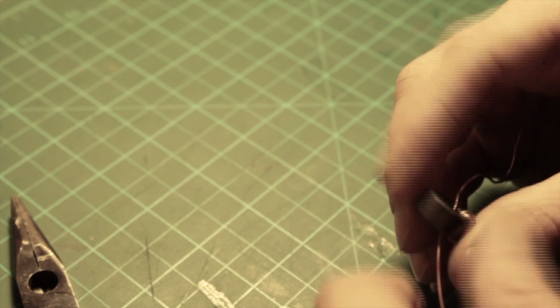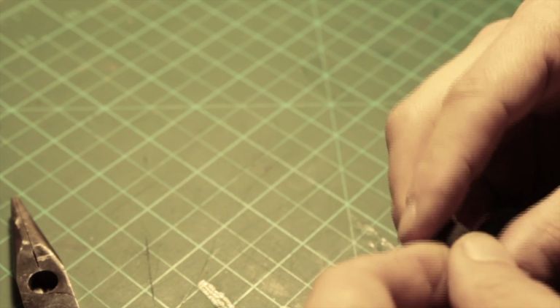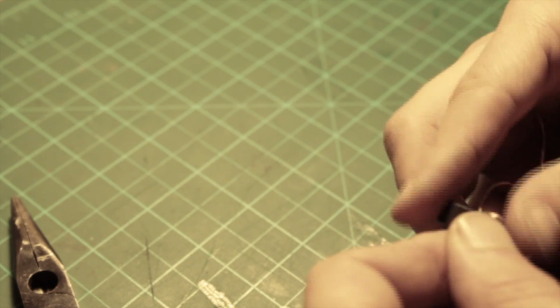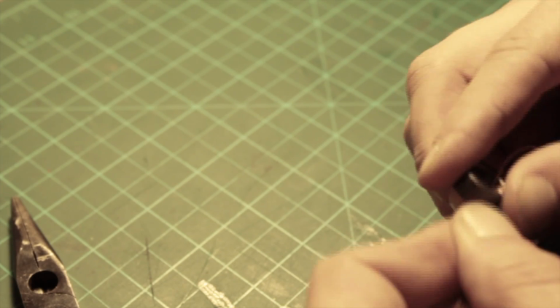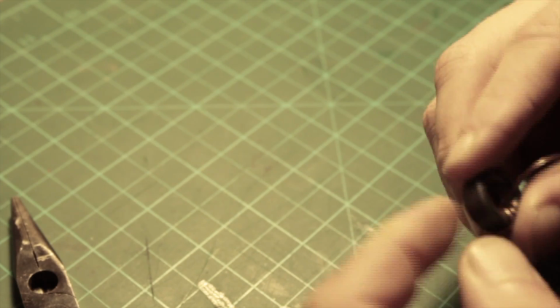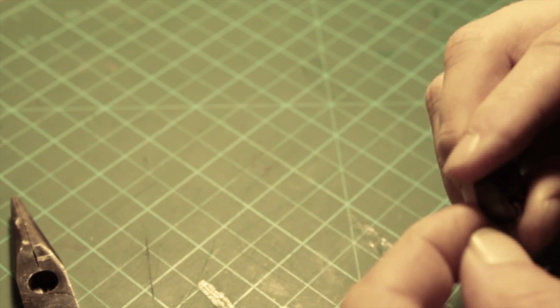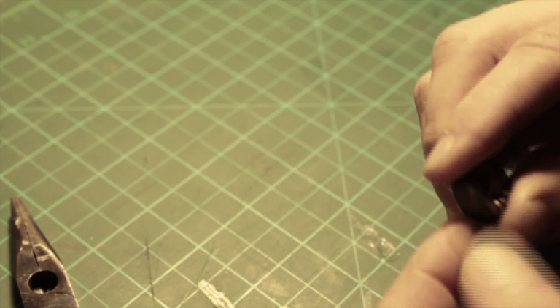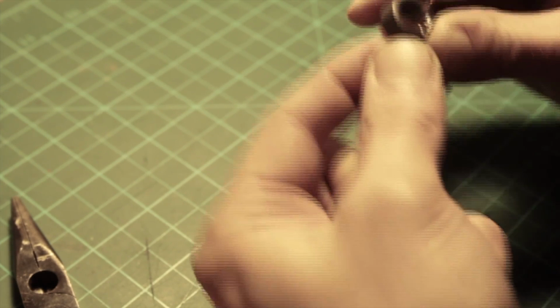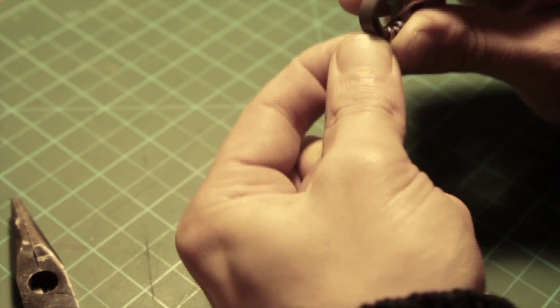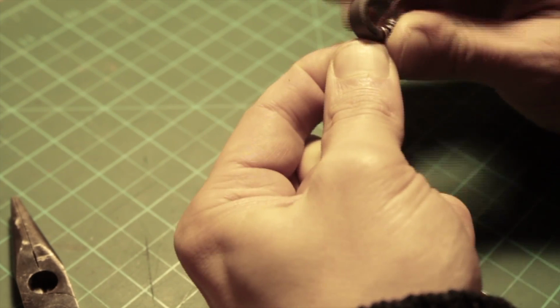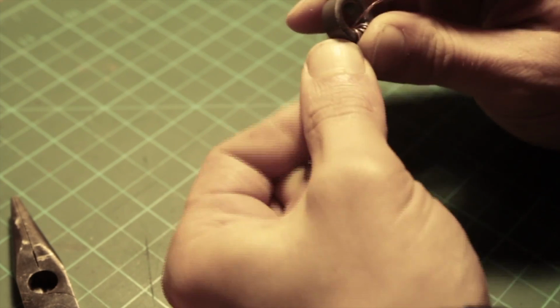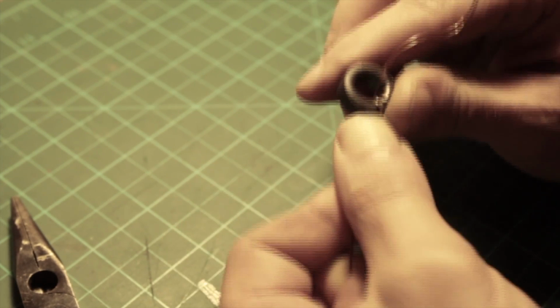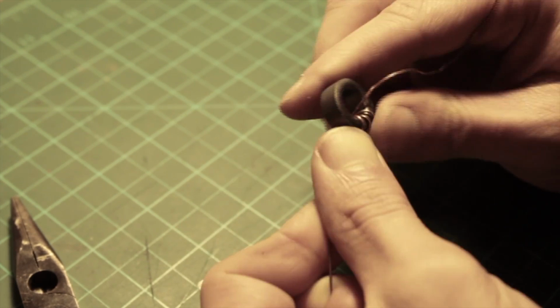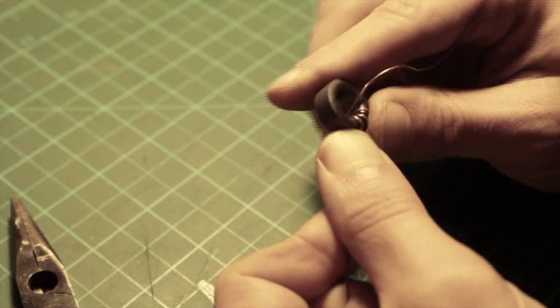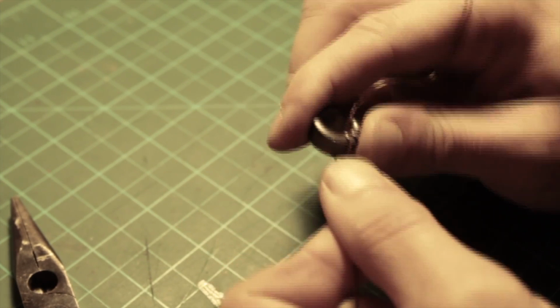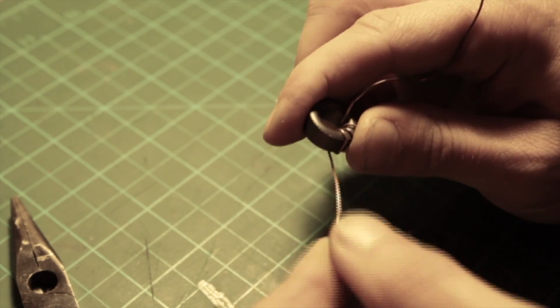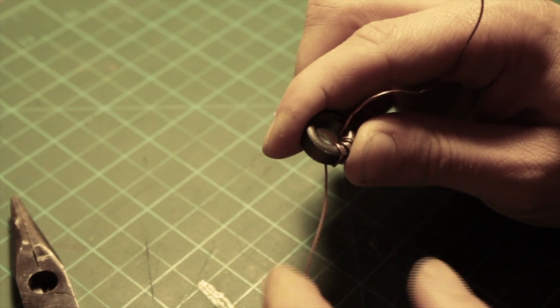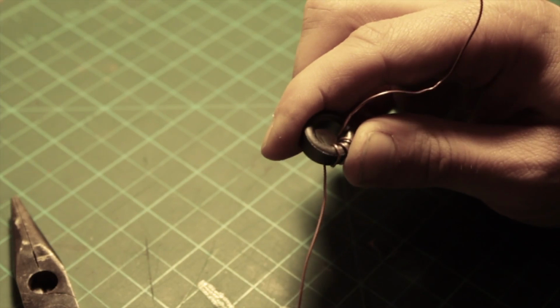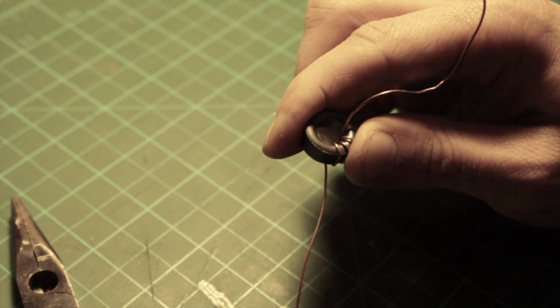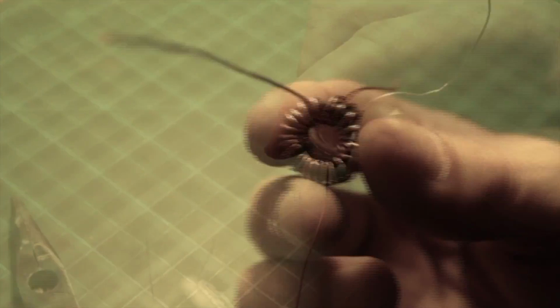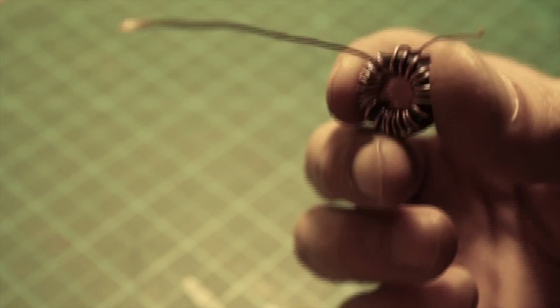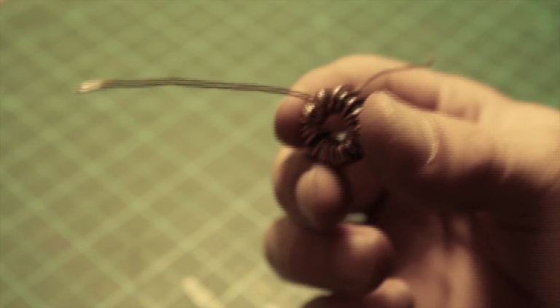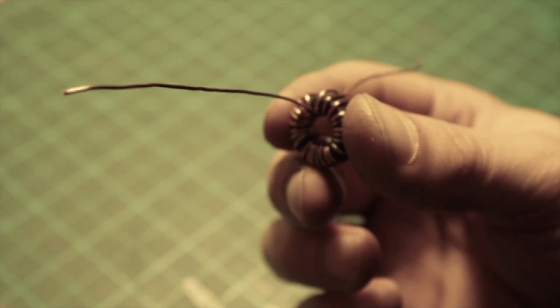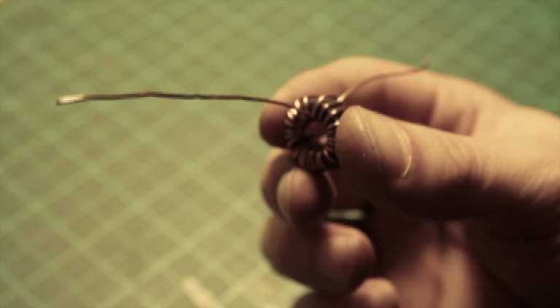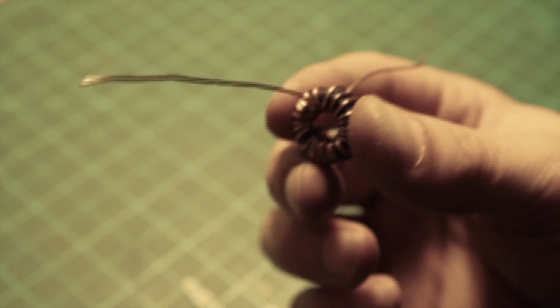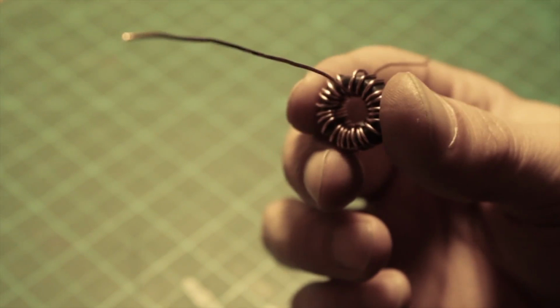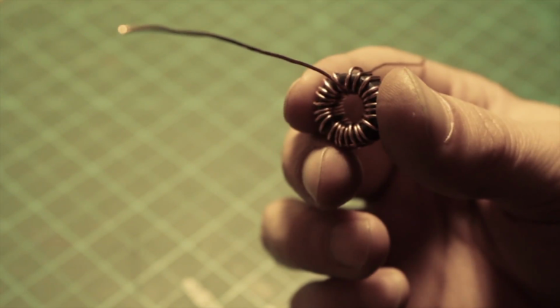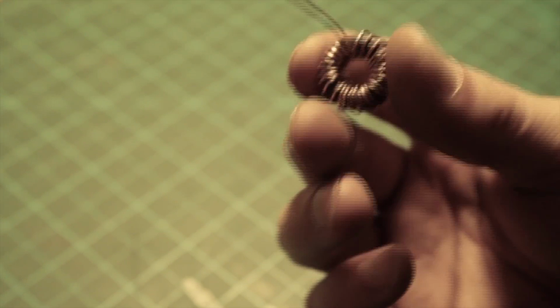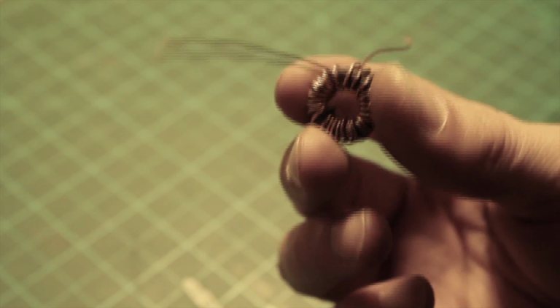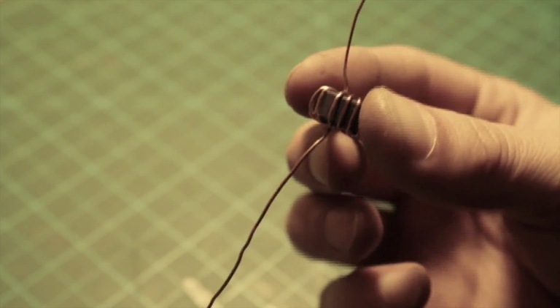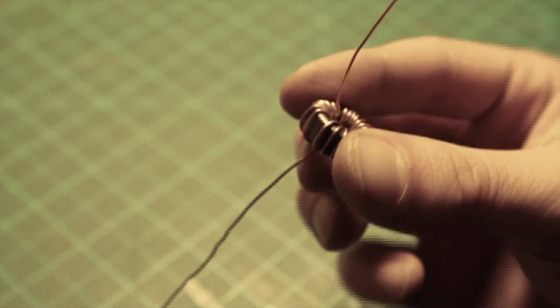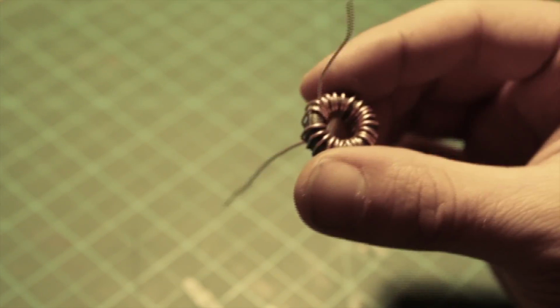Make sure that at the end the two ends of copper wire come out in opposite directions. Leave a couple of centimeters of wire on each side to be able to solder the wire and the other components.